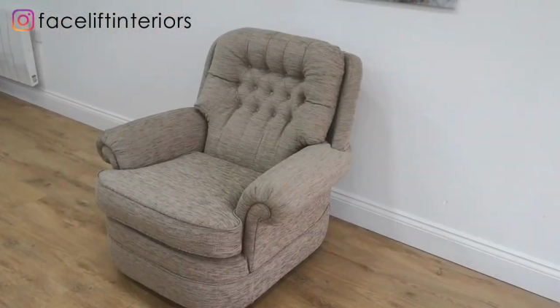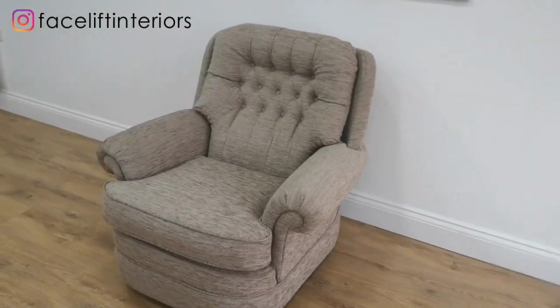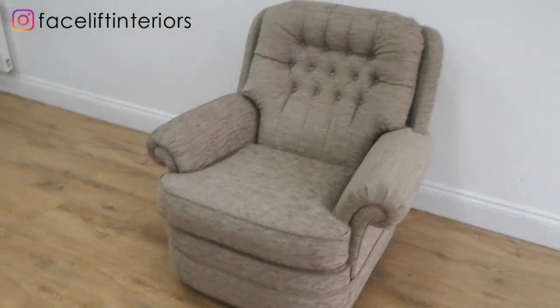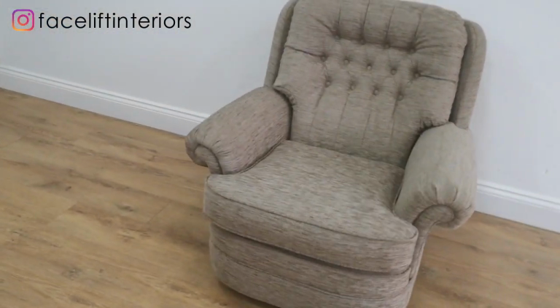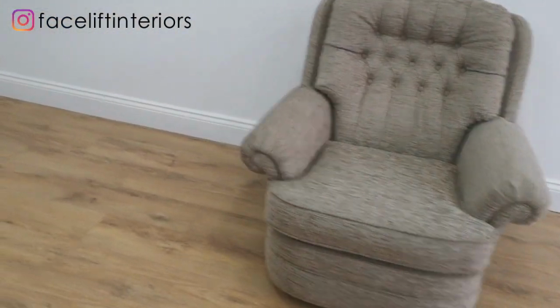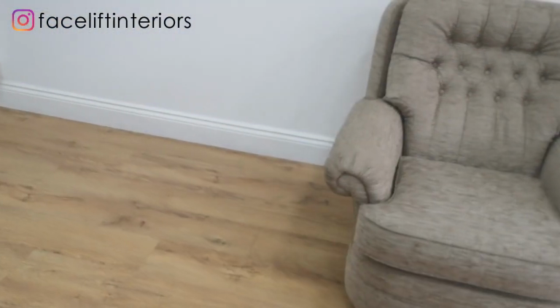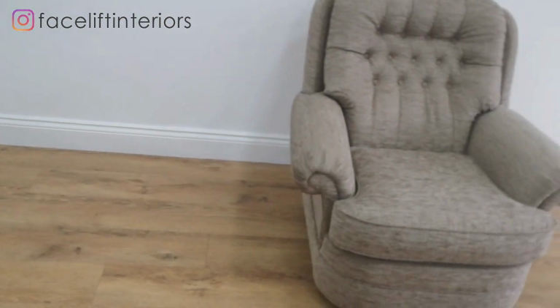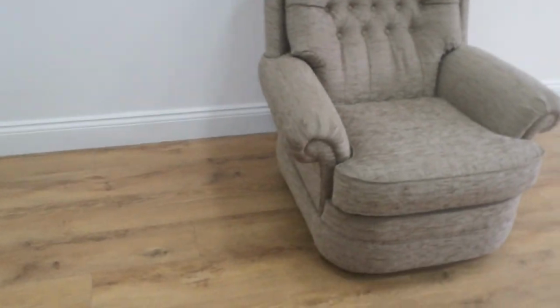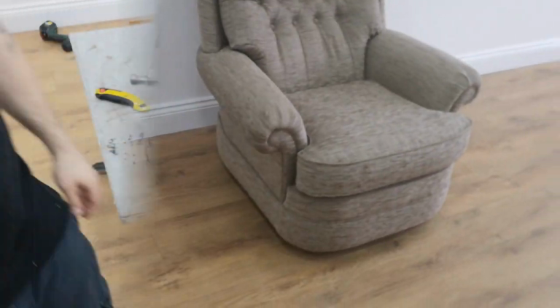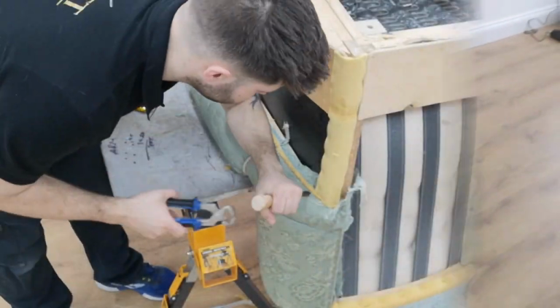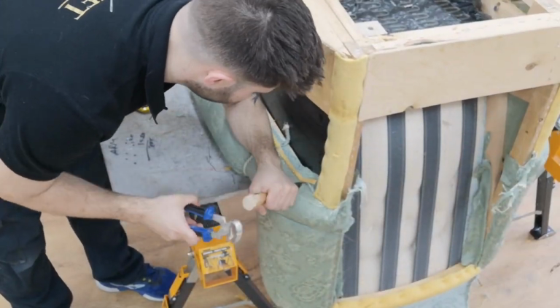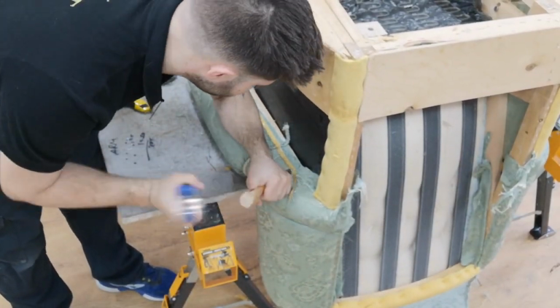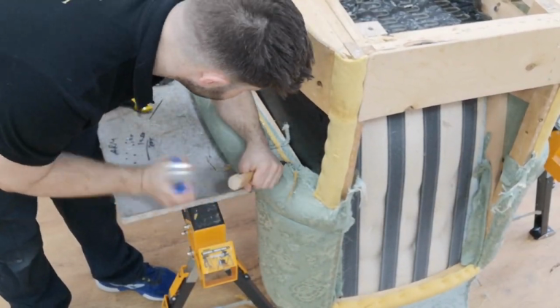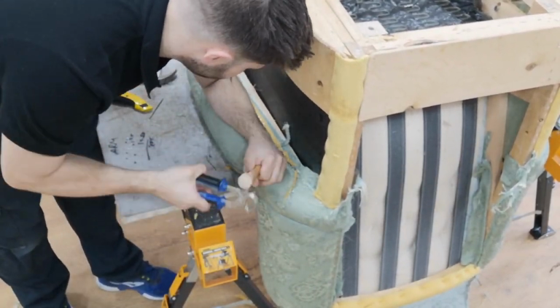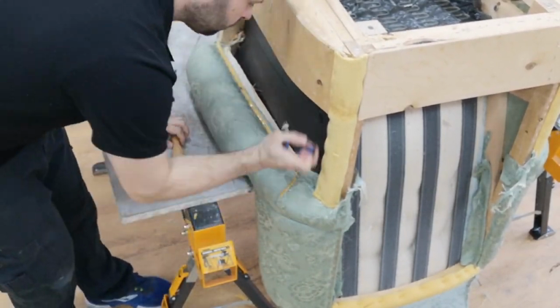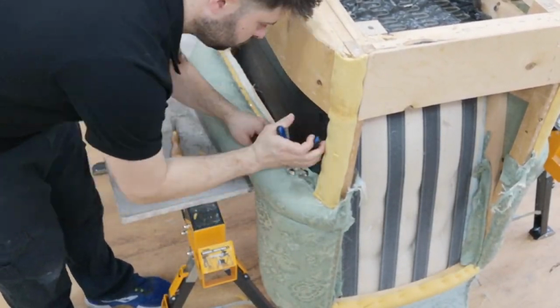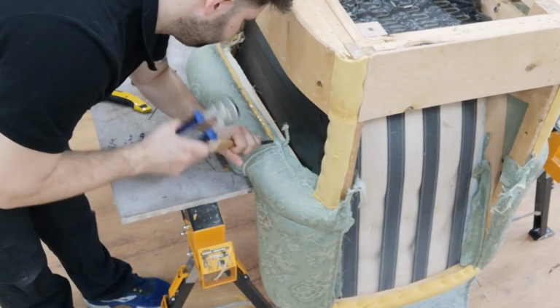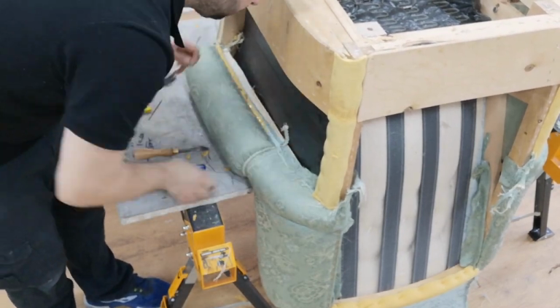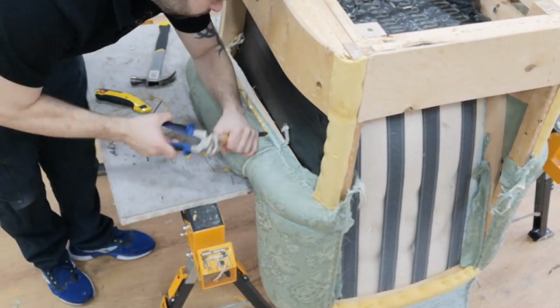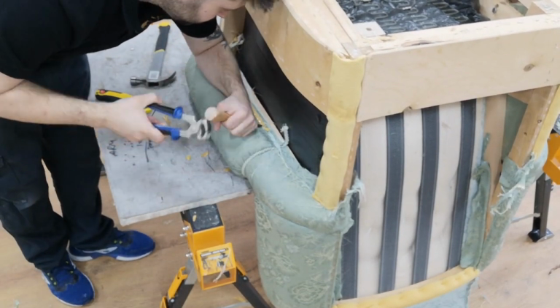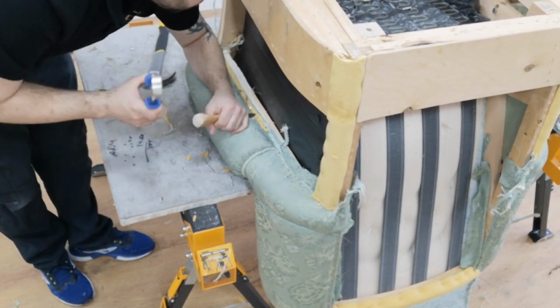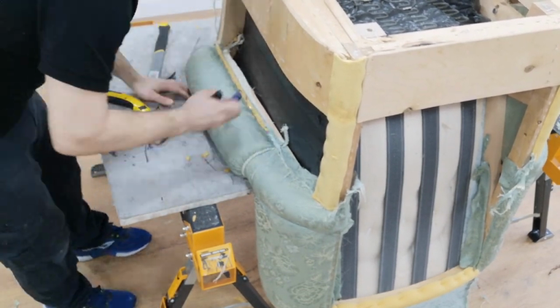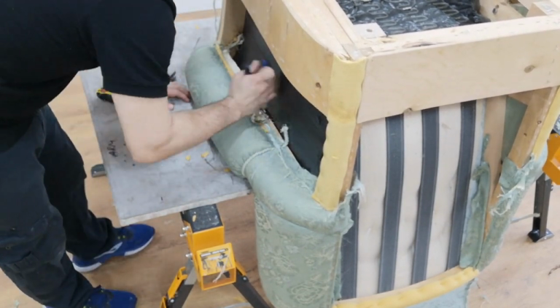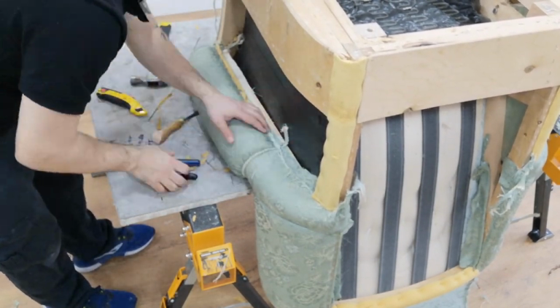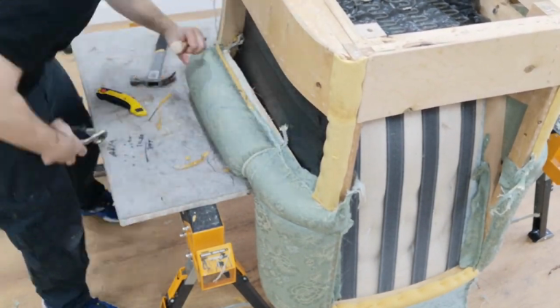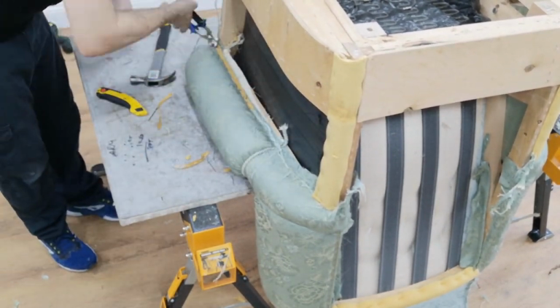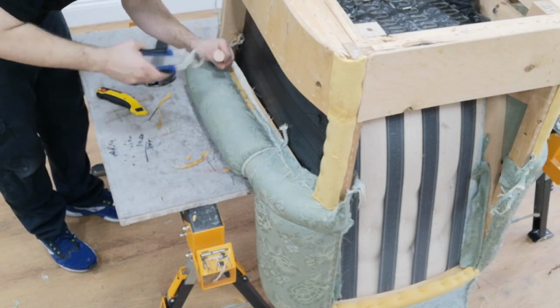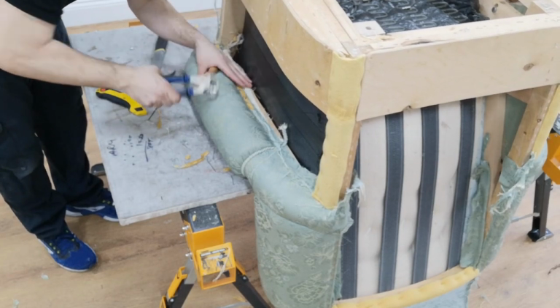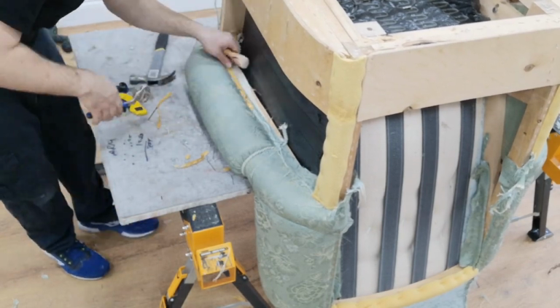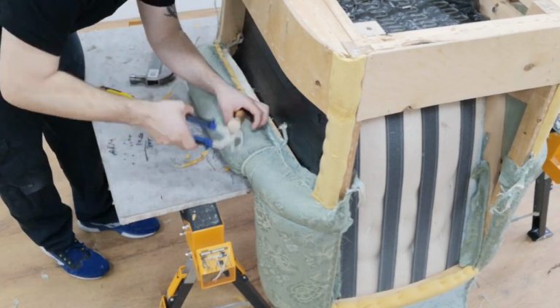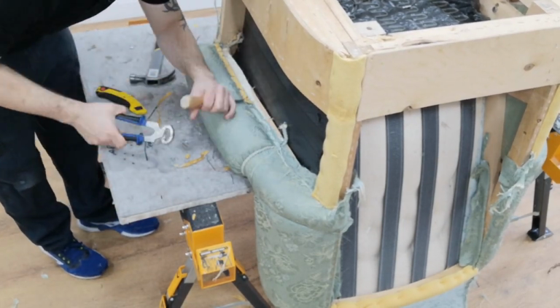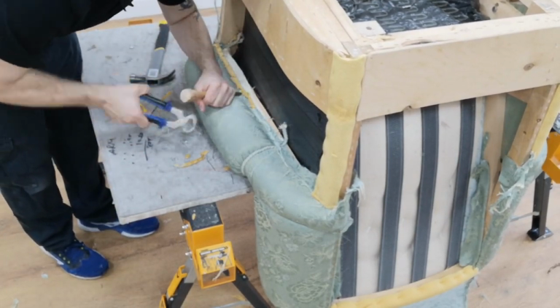First of all we strip off the old fabric. Here I'm taking off the old cardboard for the outside arm and the staples underneath the arm.